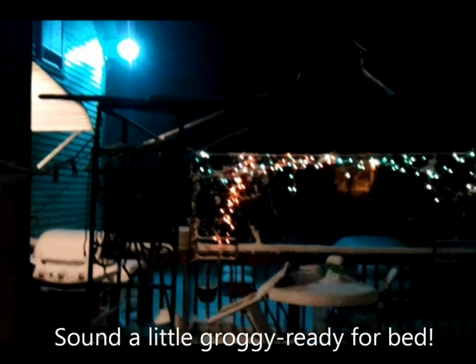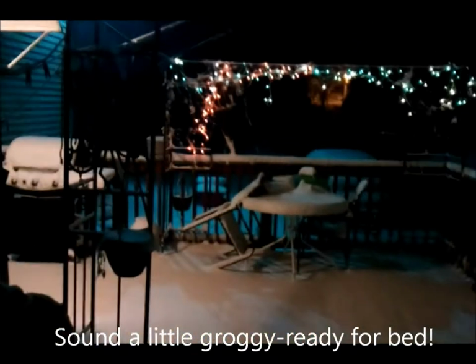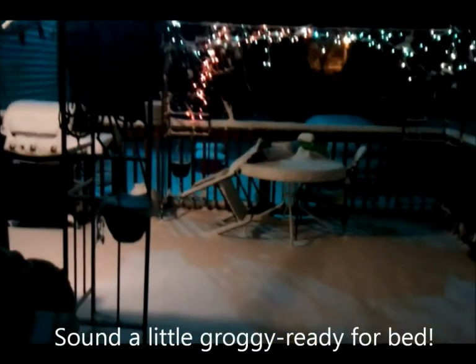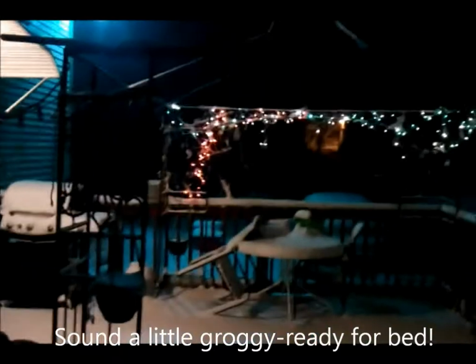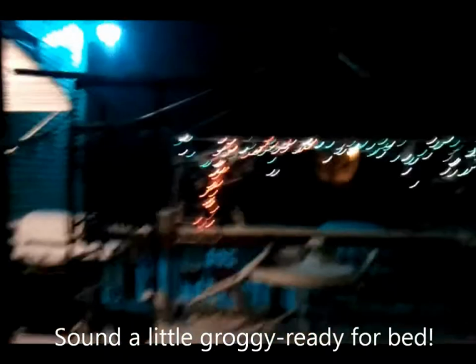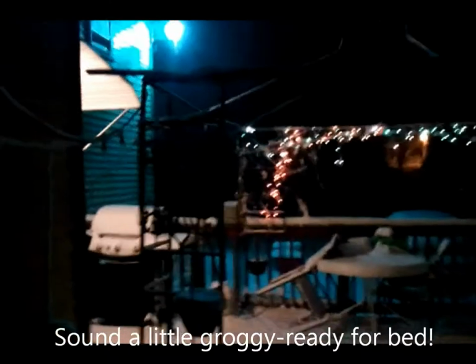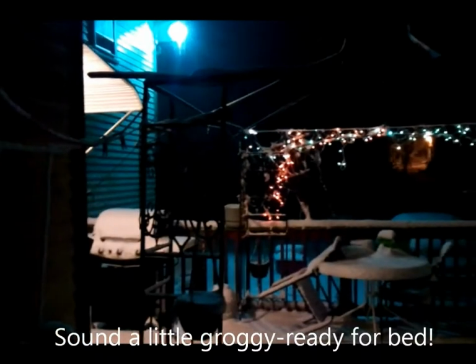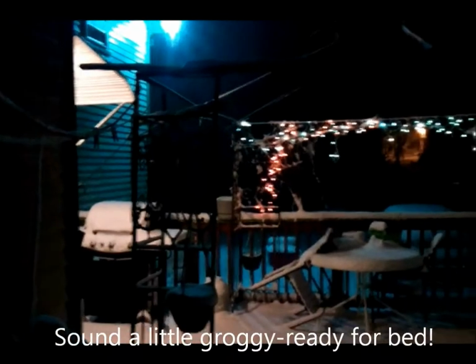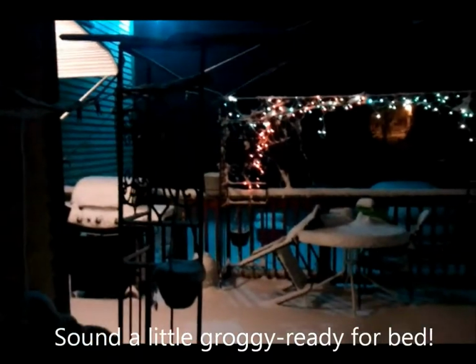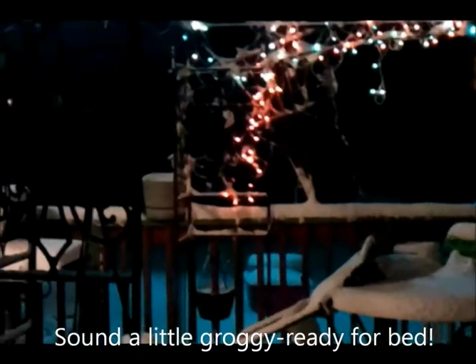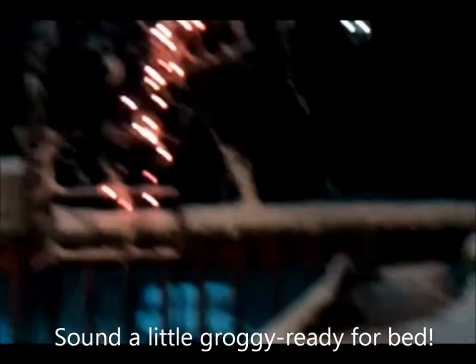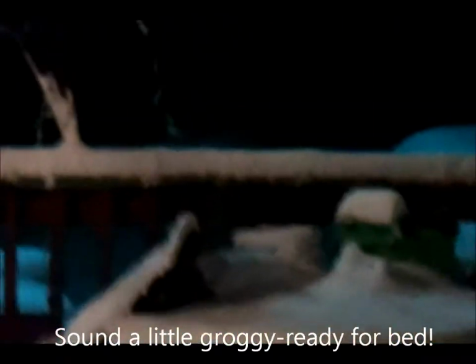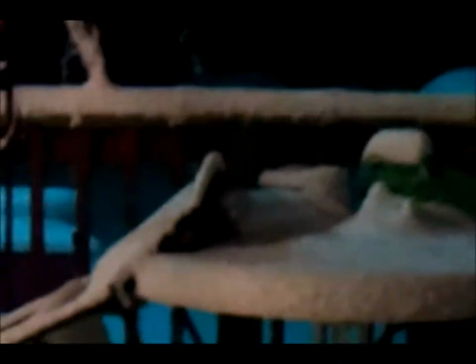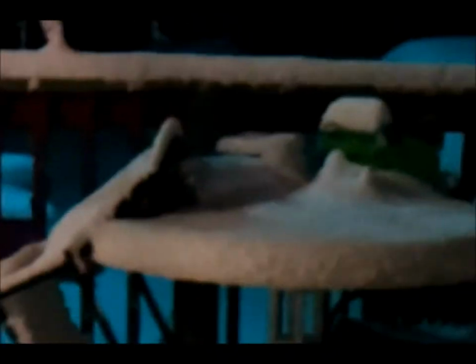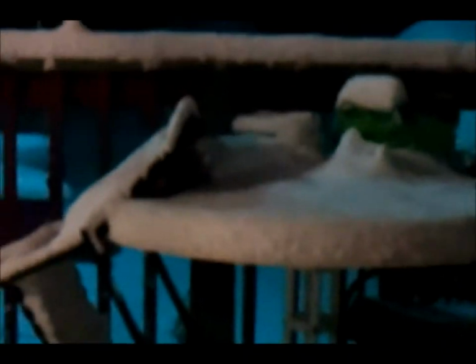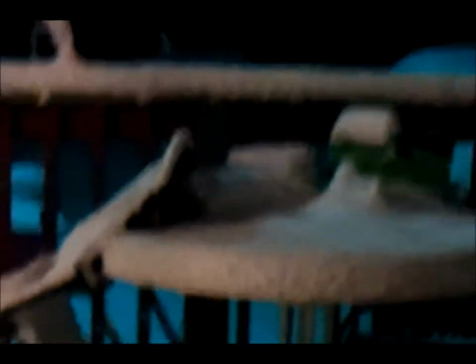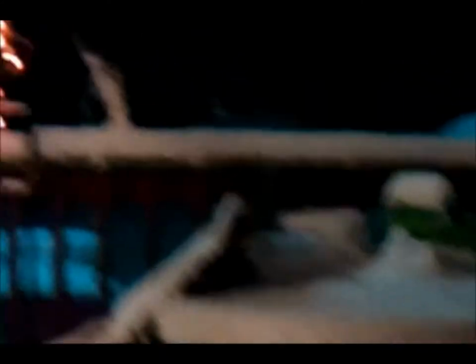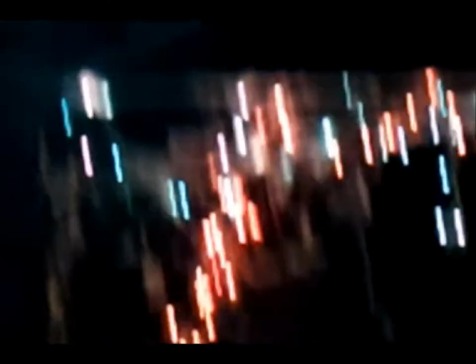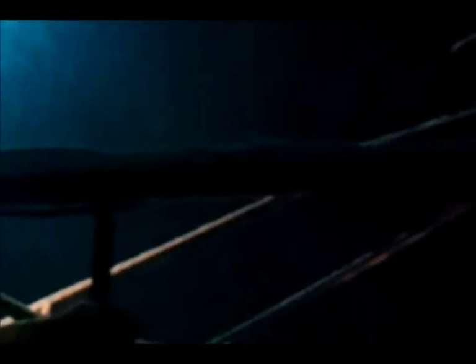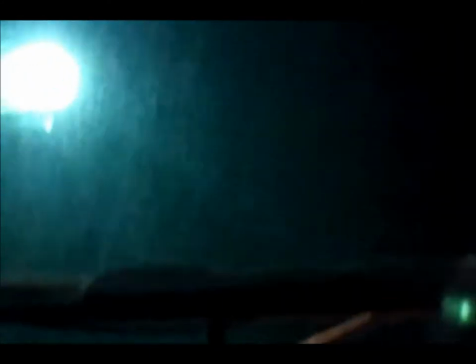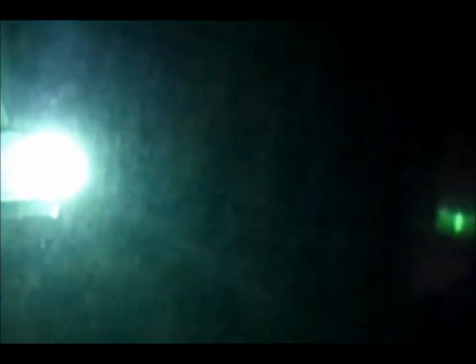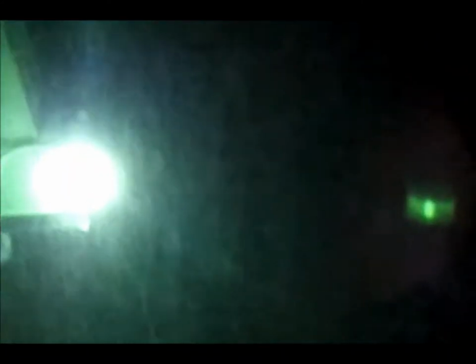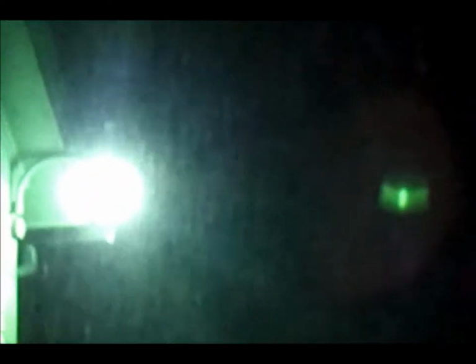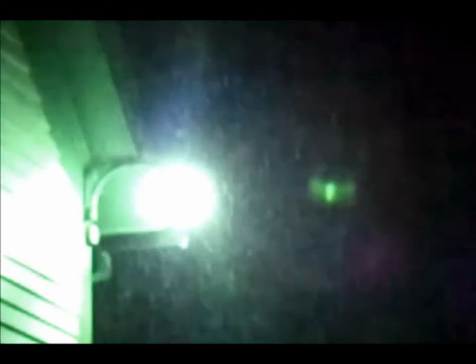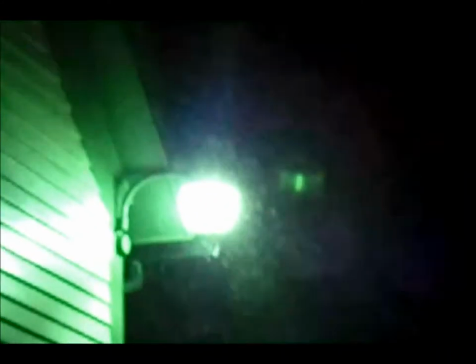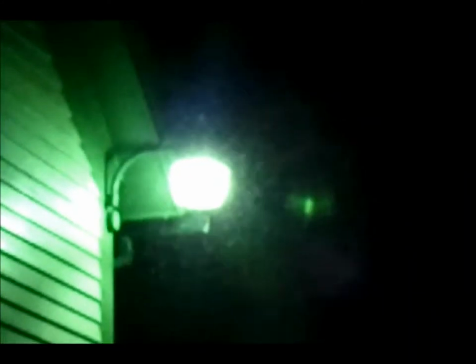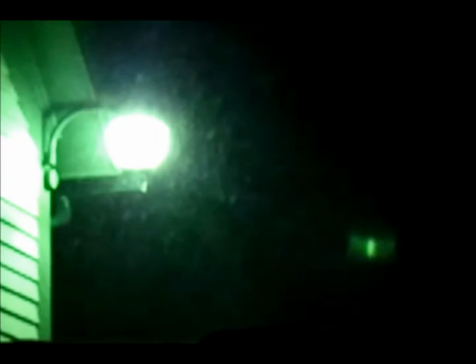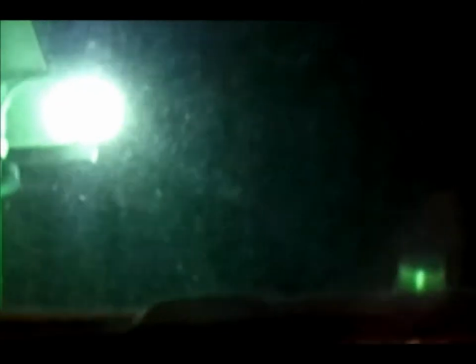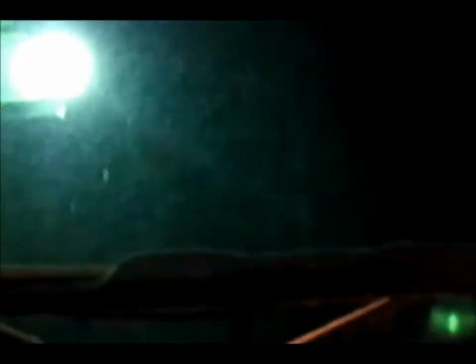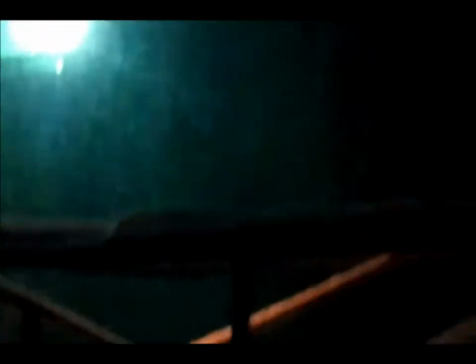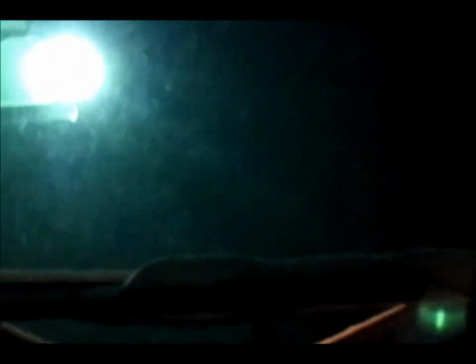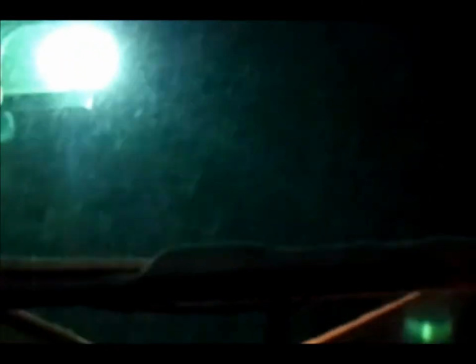It's 11 o'clock. I think we have maybe about three inches, four inches — it's kind of hard to tell. The wind is blowing that snow around. Very fine flakes.